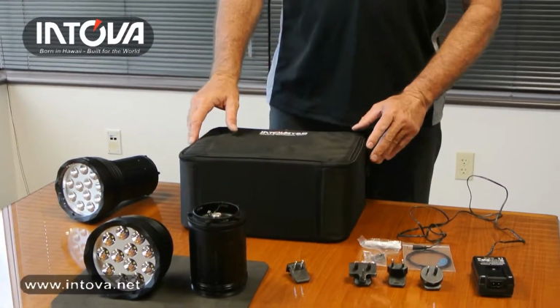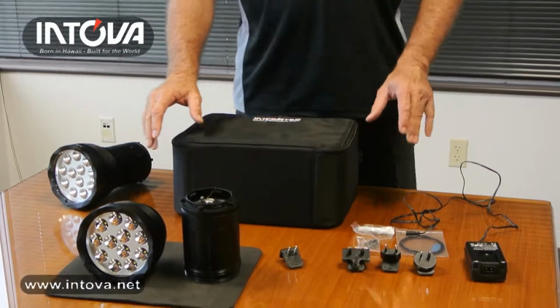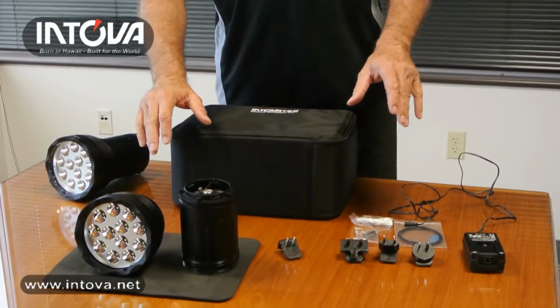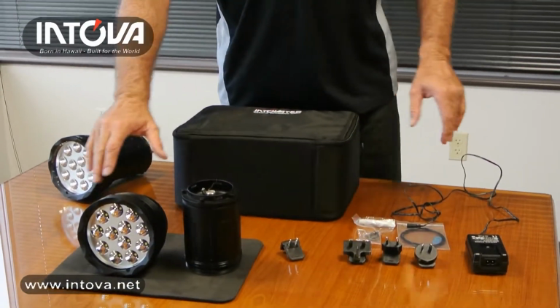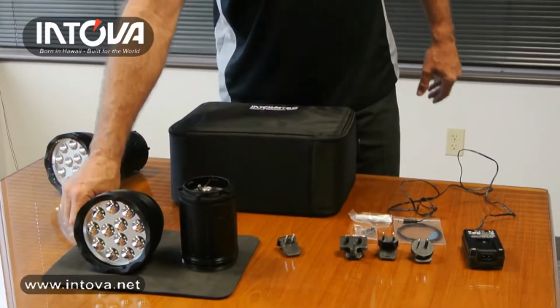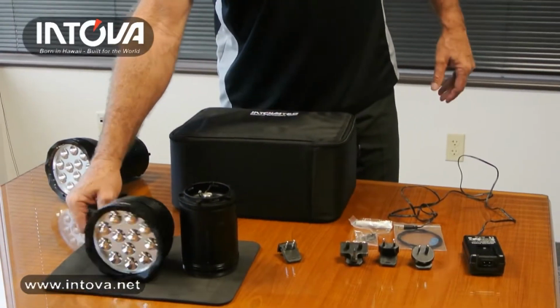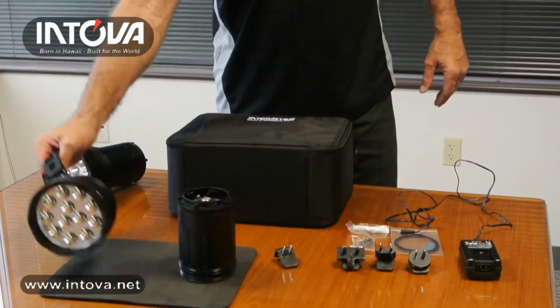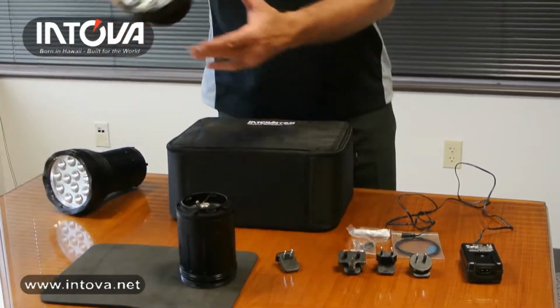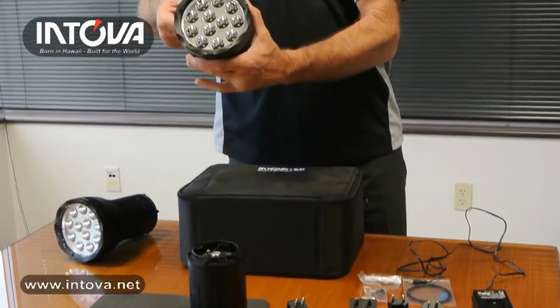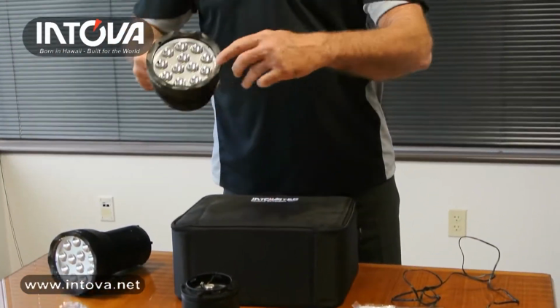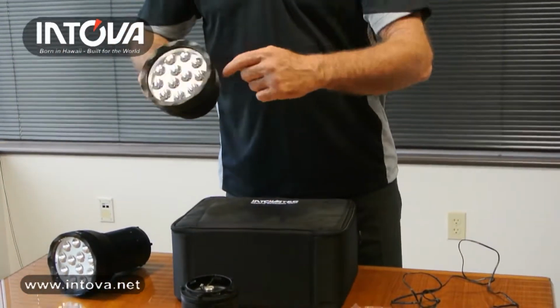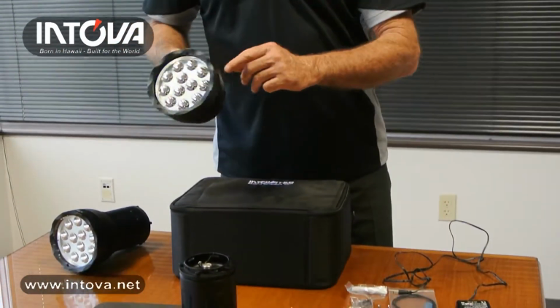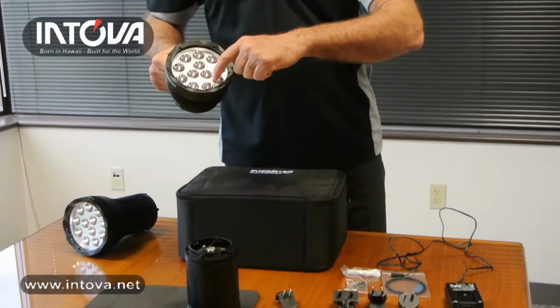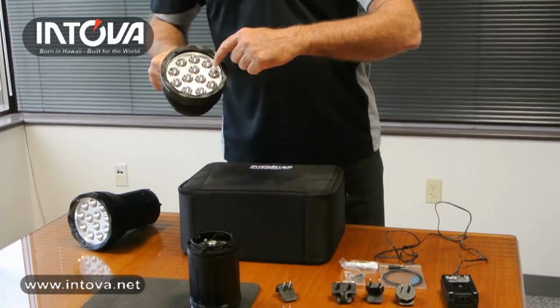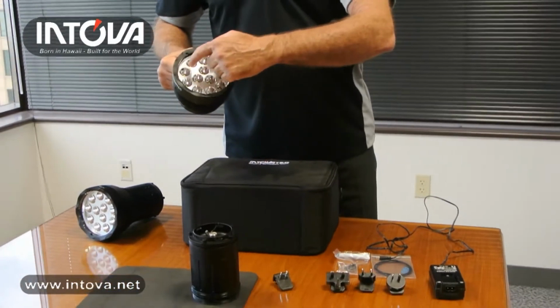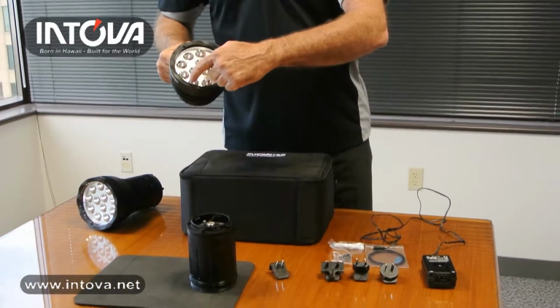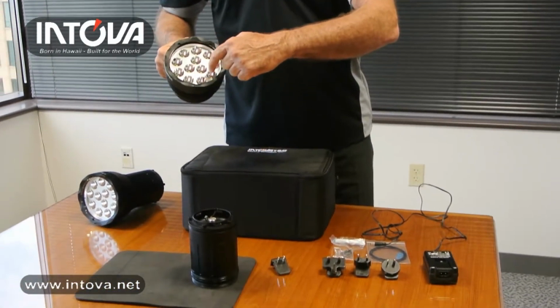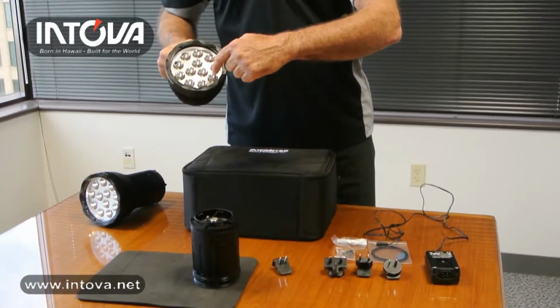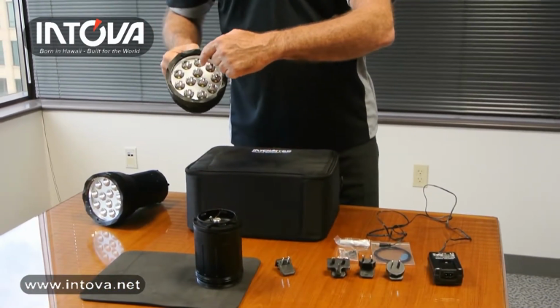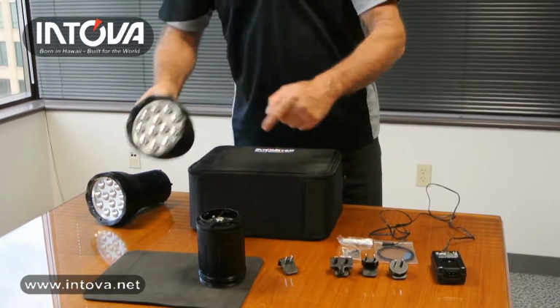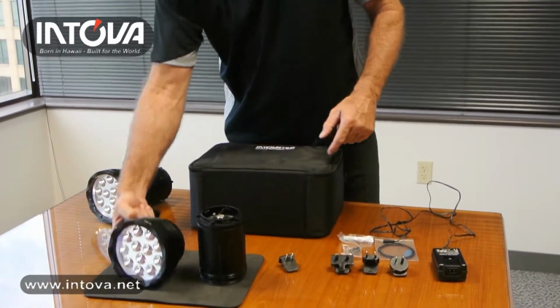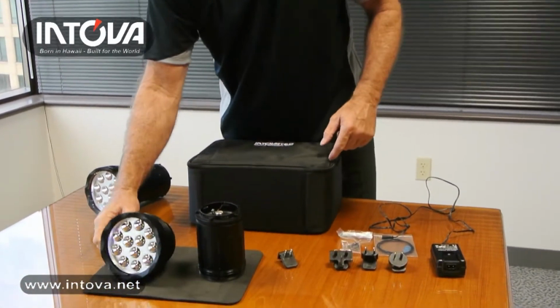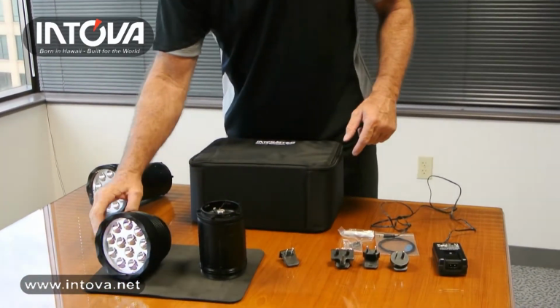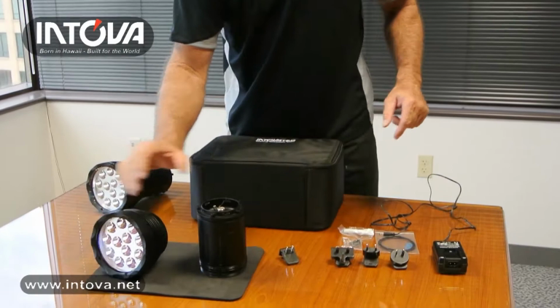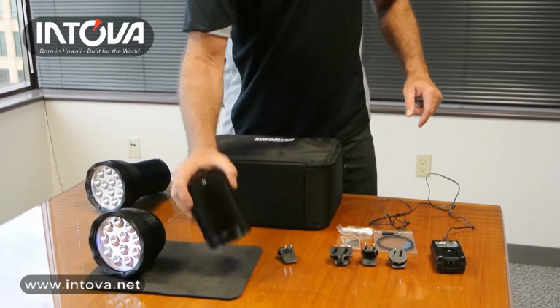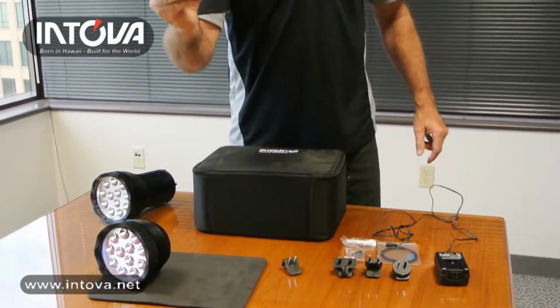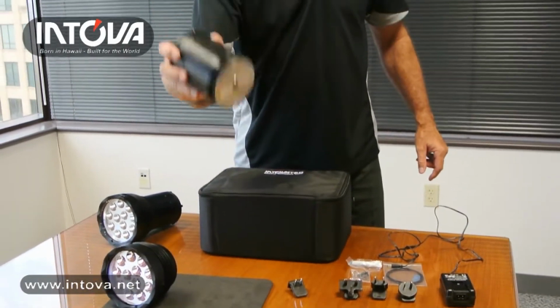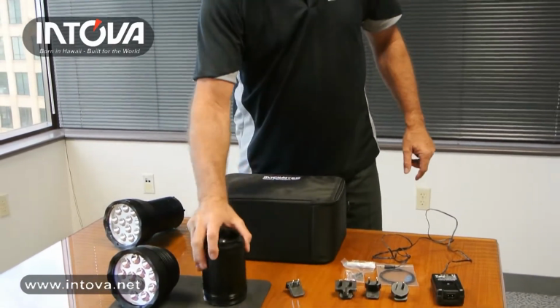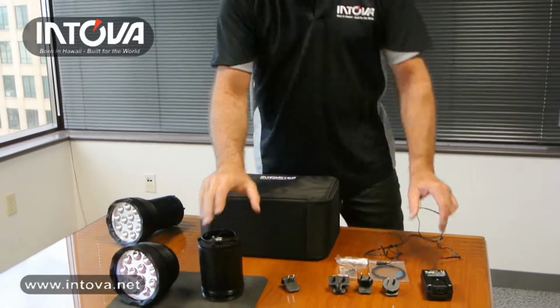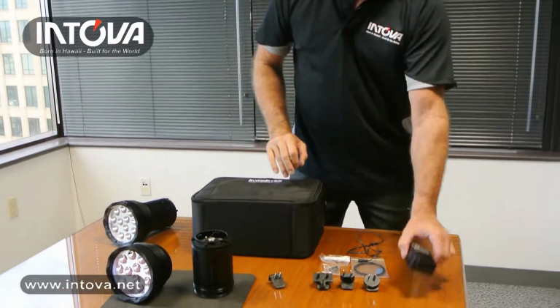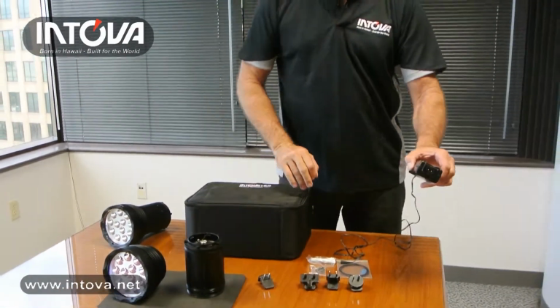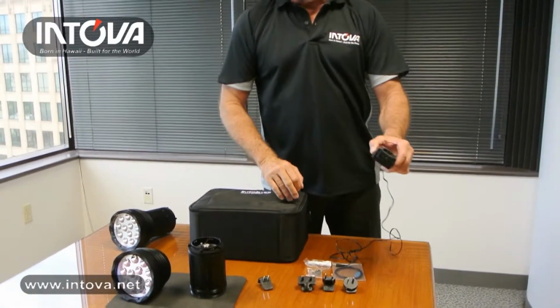The torch comes in several pieces: the head unit itself, which contains all the electronics and 12 CREE LEDs; the lithium-ion rechargeable battery pack; and the AC adapter charger.